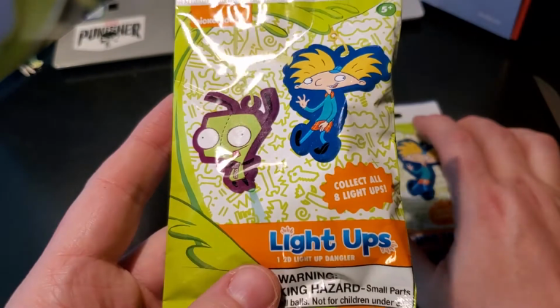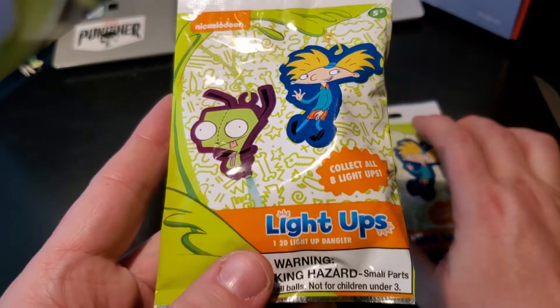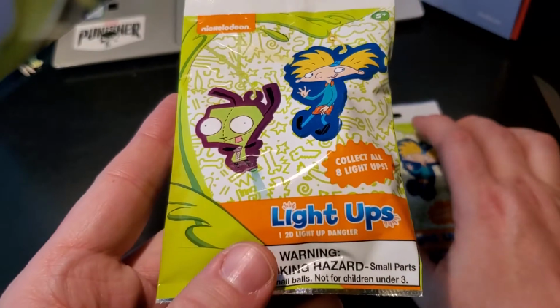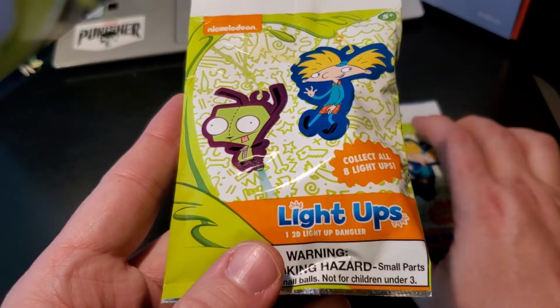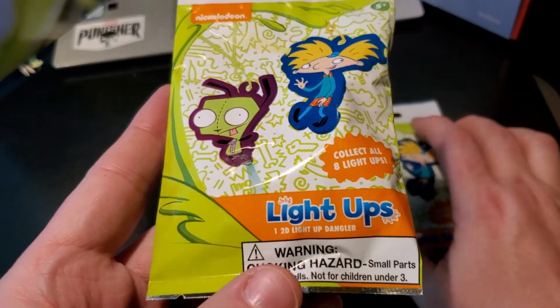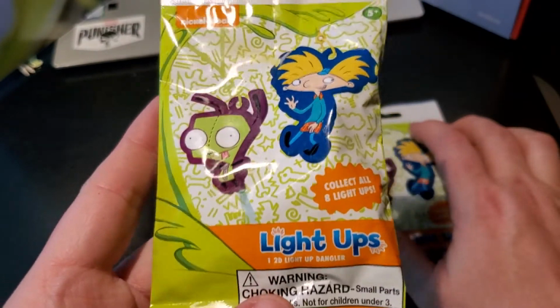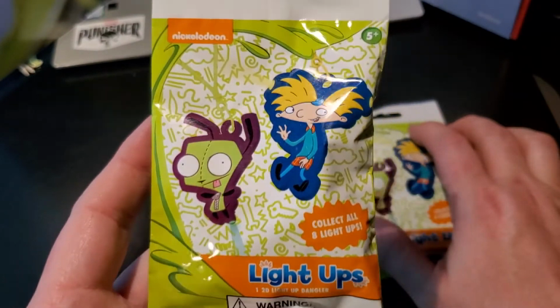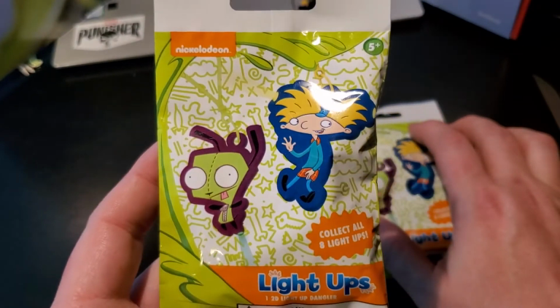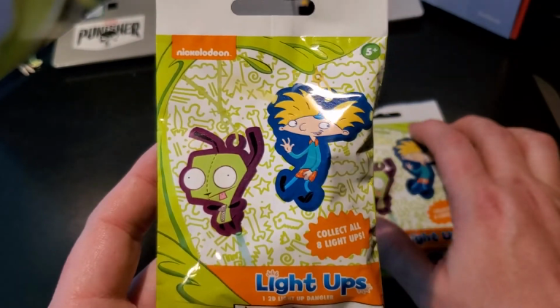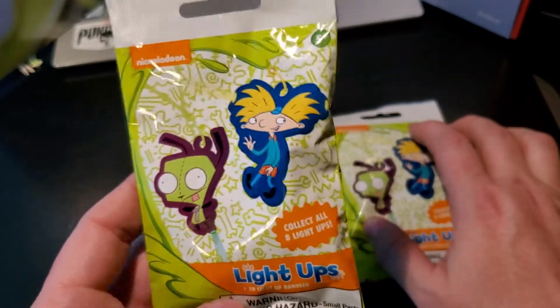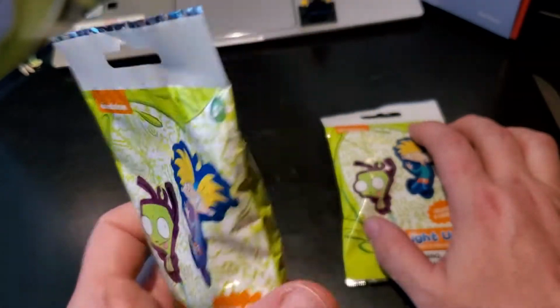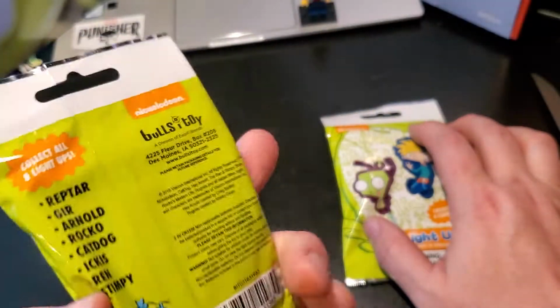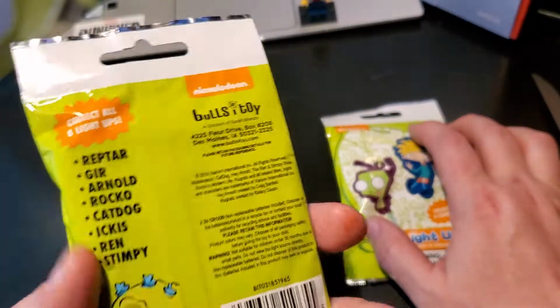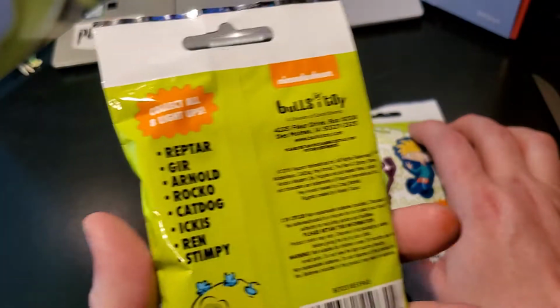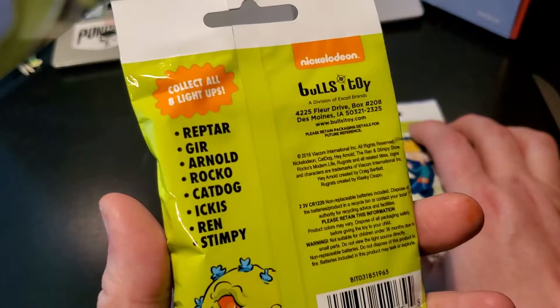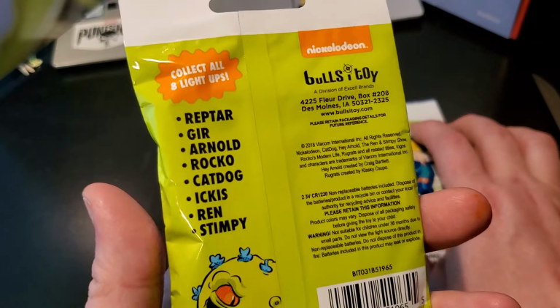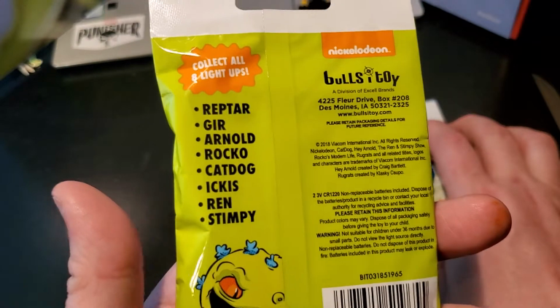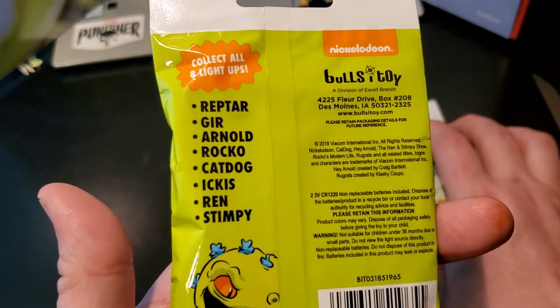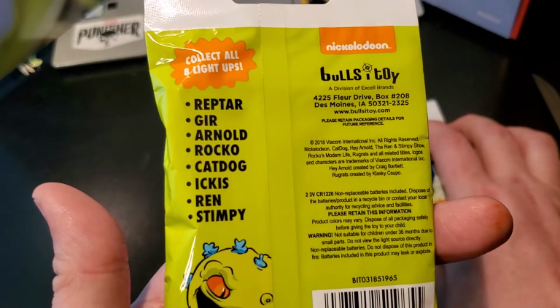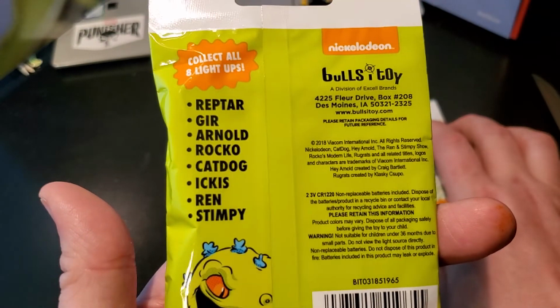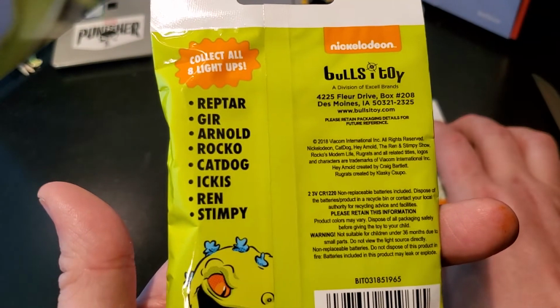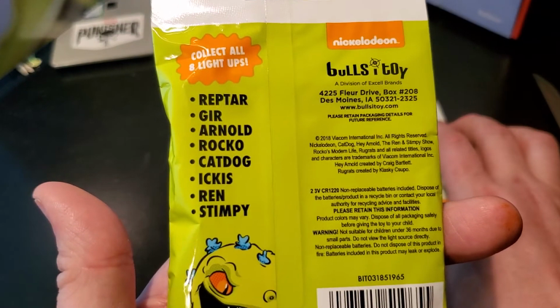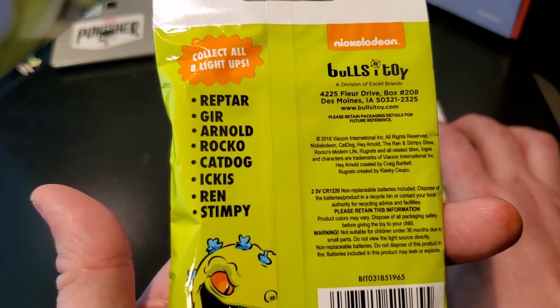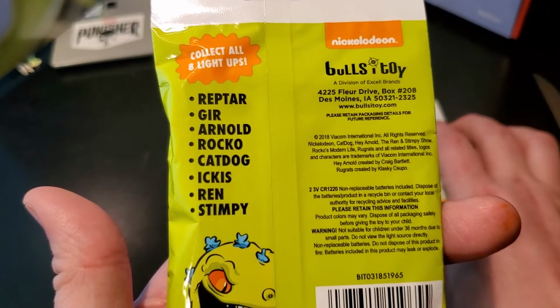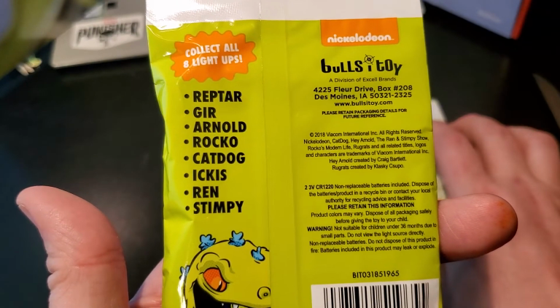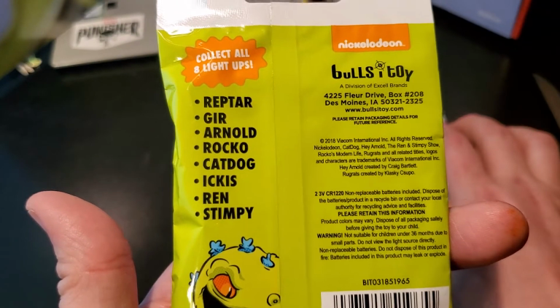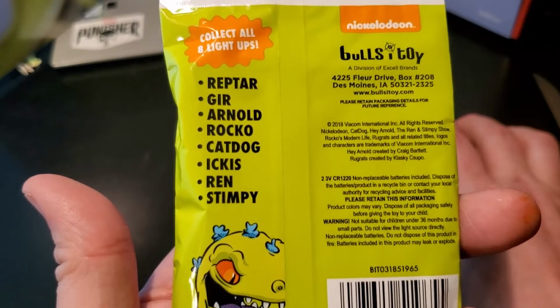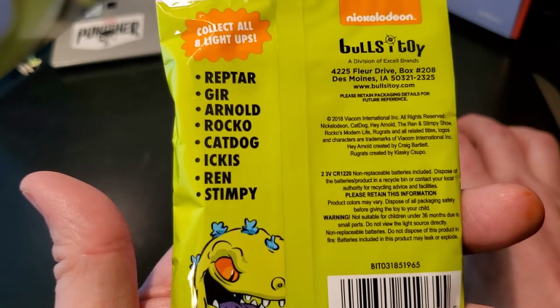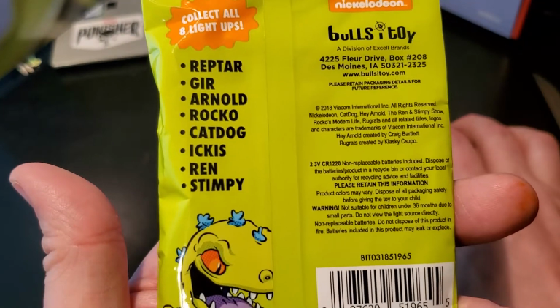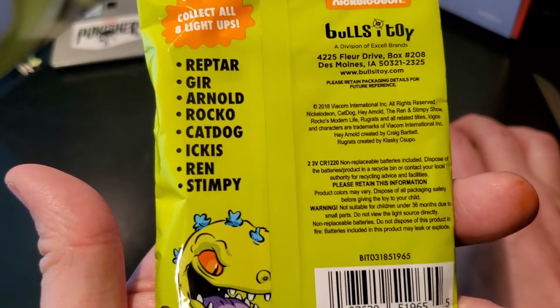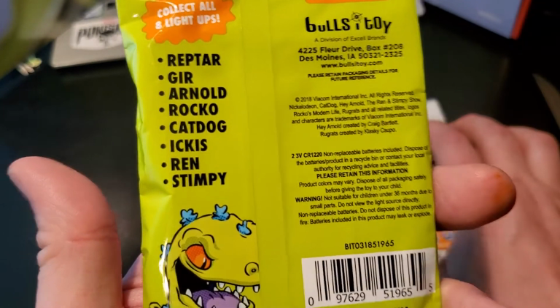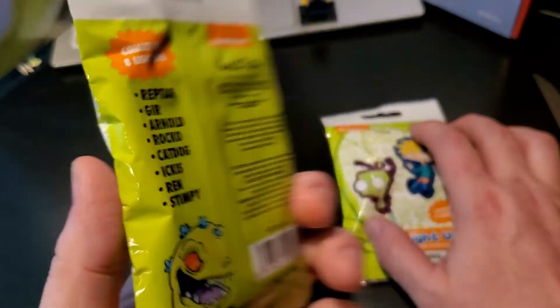Lights Up Dangler. You can see who's in this: Reptar, Grr, Arnold, Rocco, Catdog, Ikus, Ren, and Stimpy.